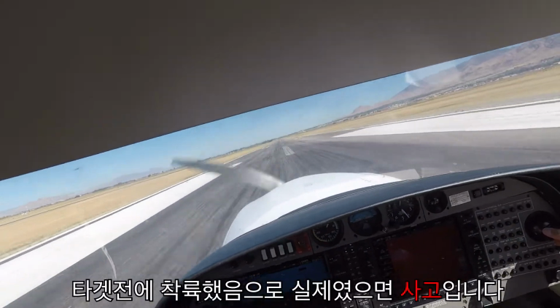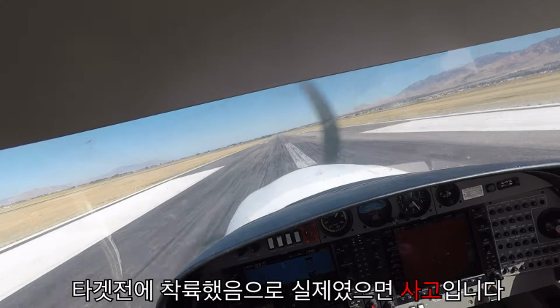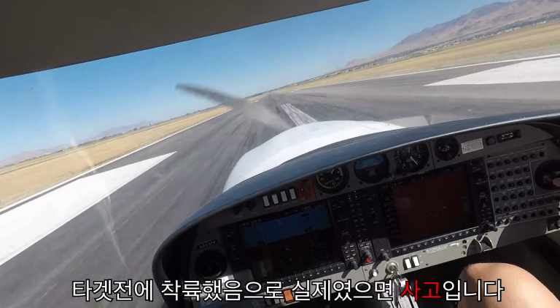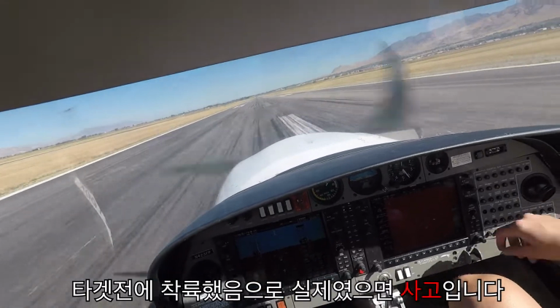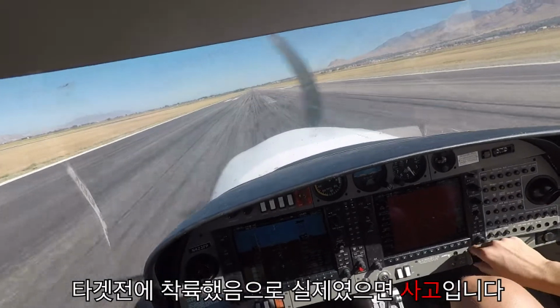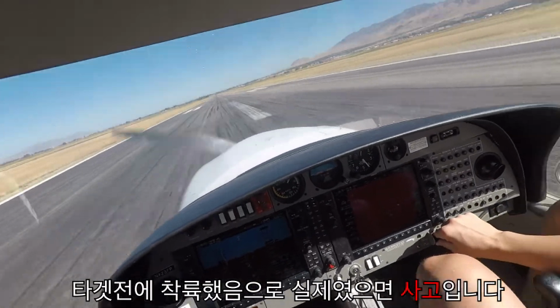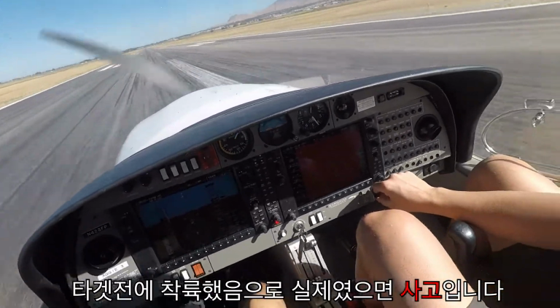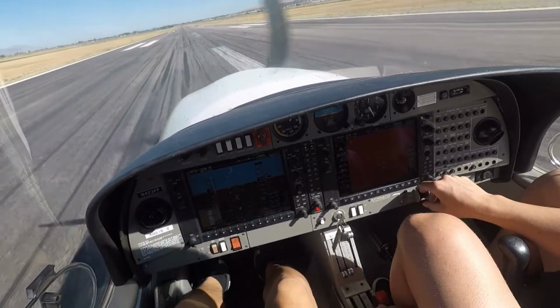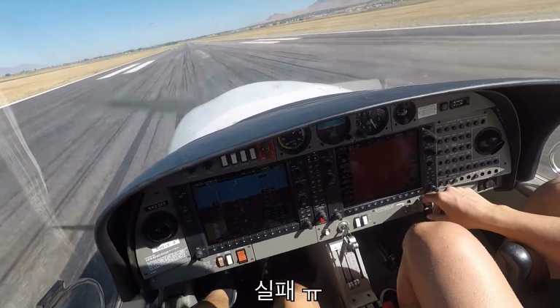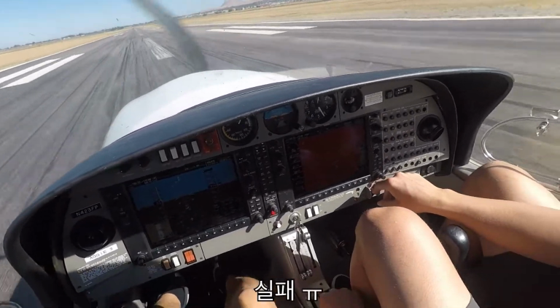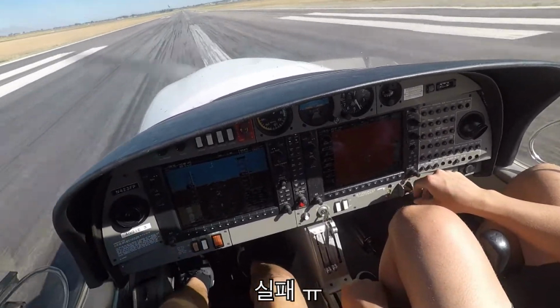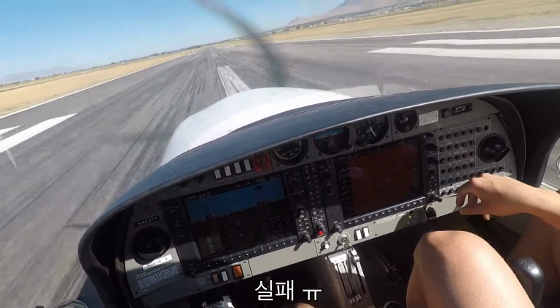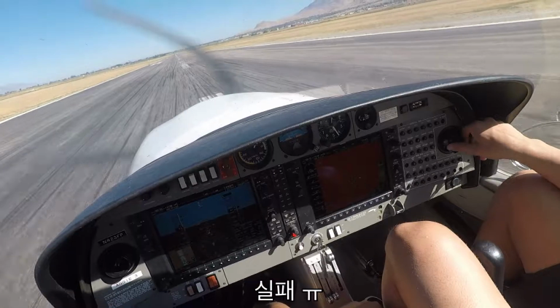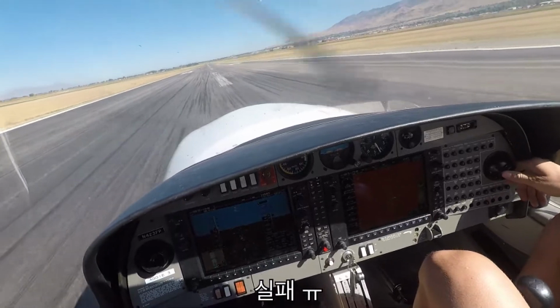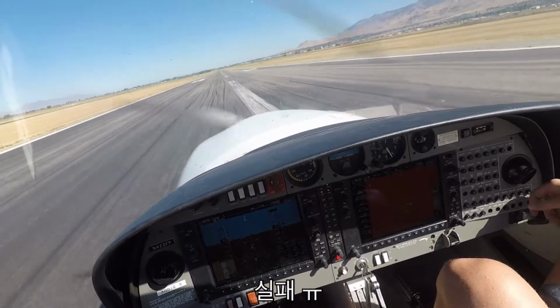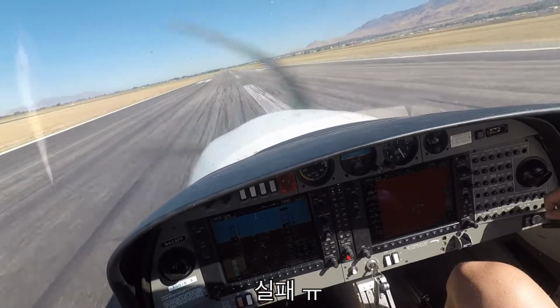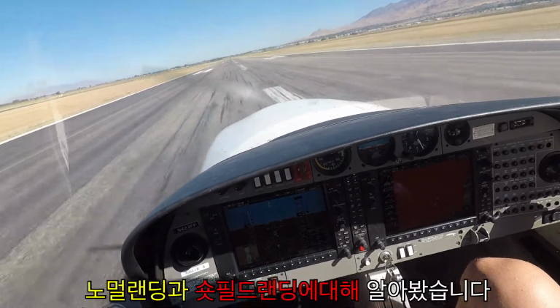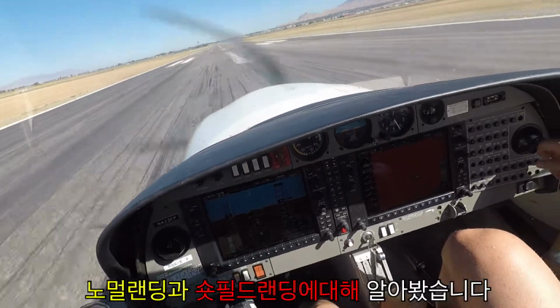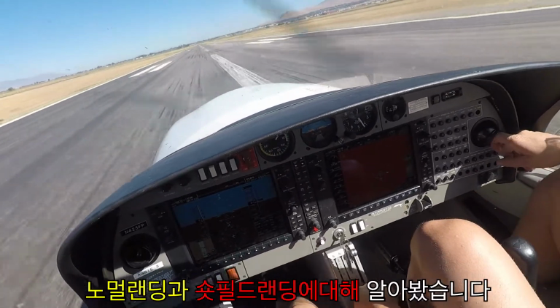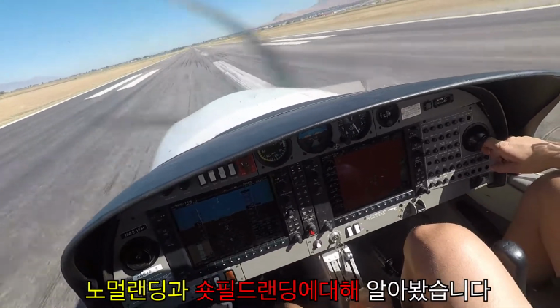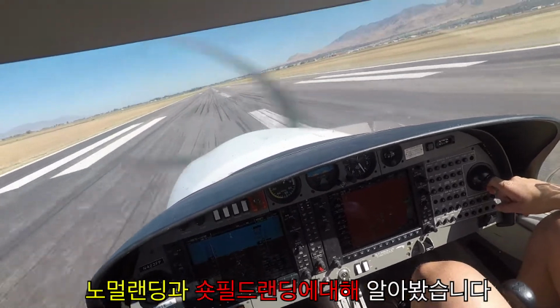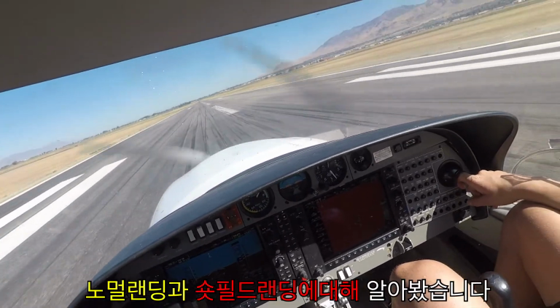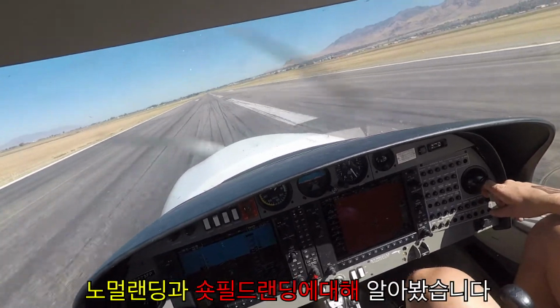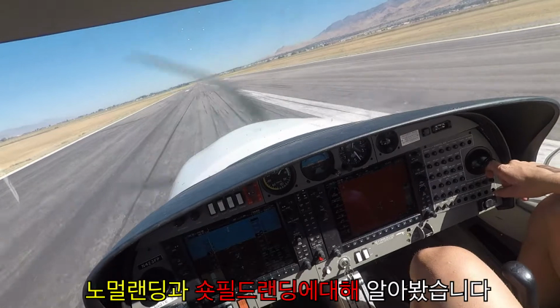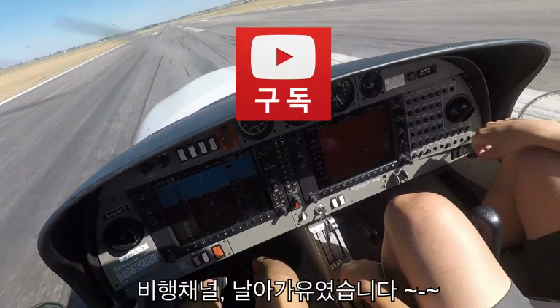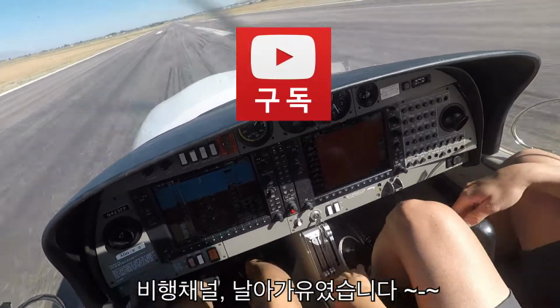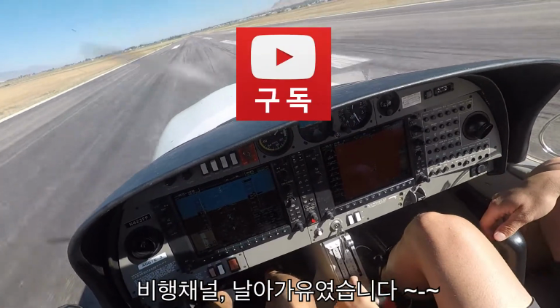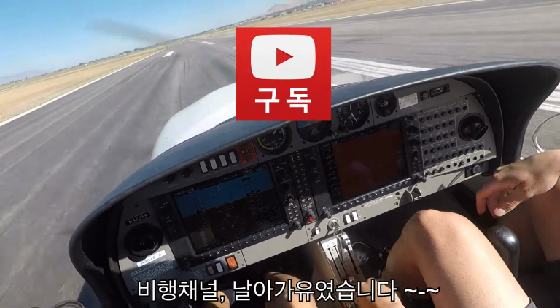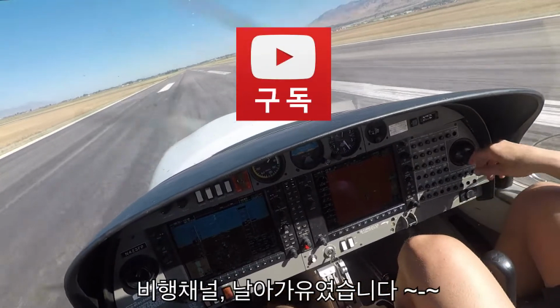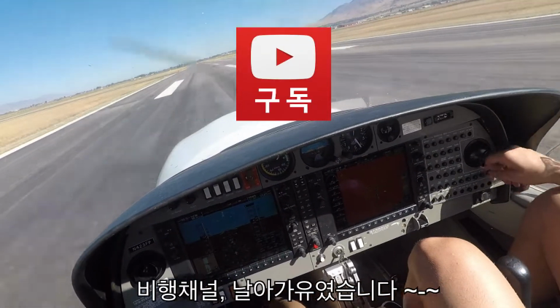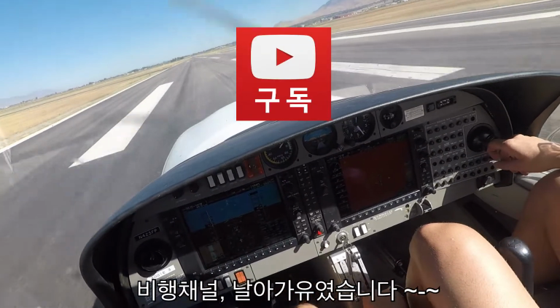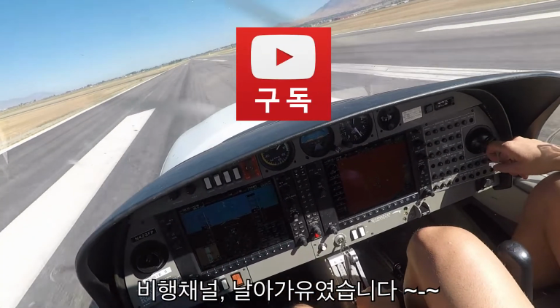Oh no! You were just a few feet short. Alright, this next one — oh no, no RPM. There you go. Yeah, I had turned heartbeat on.